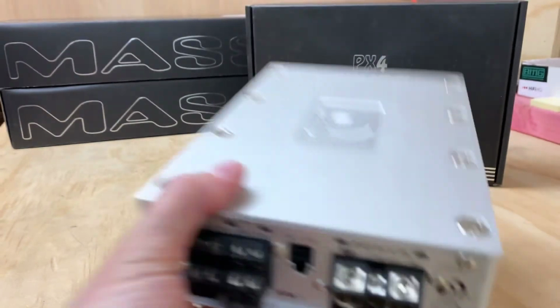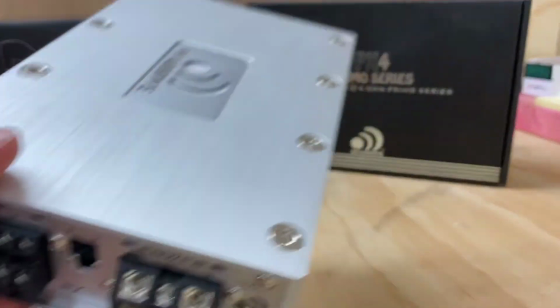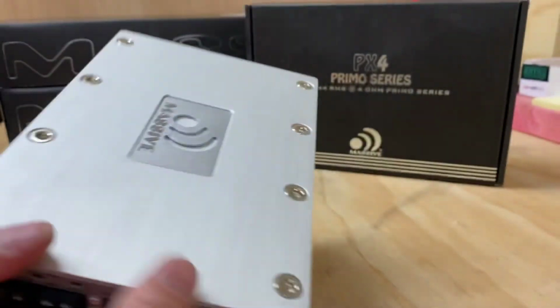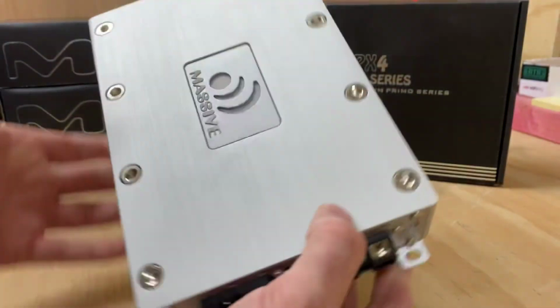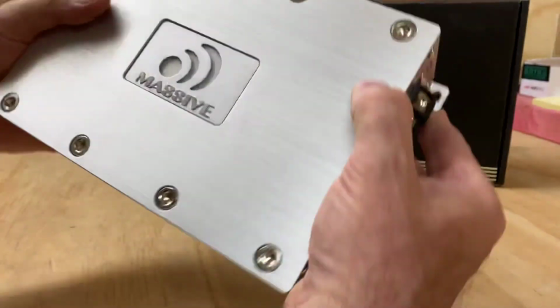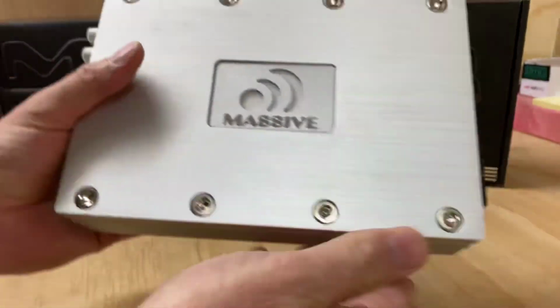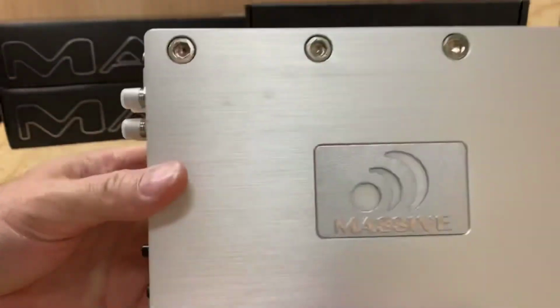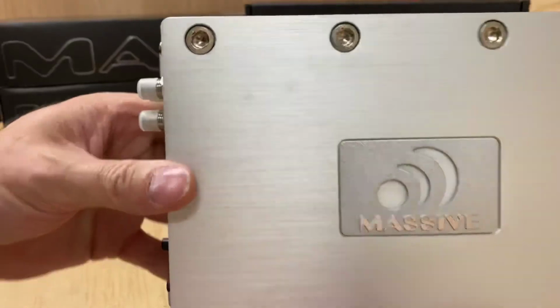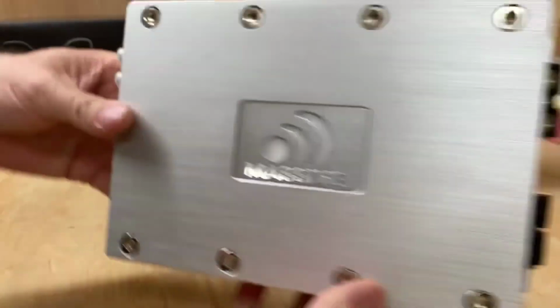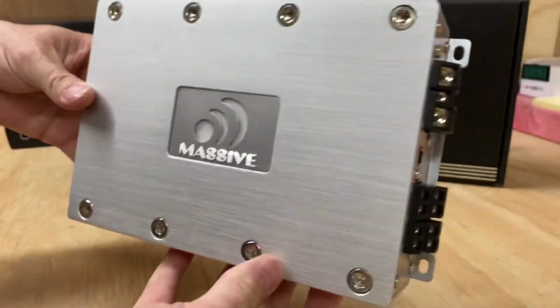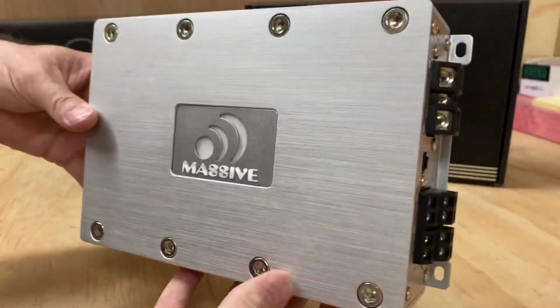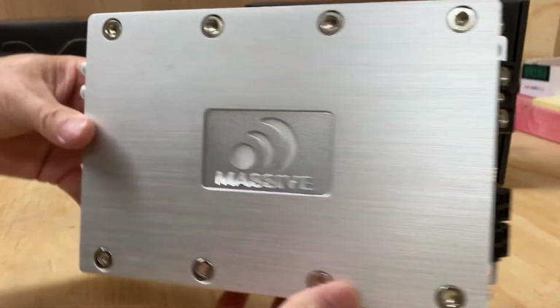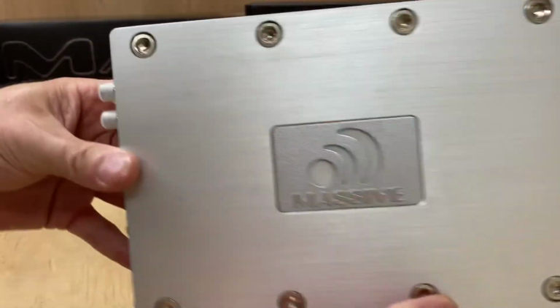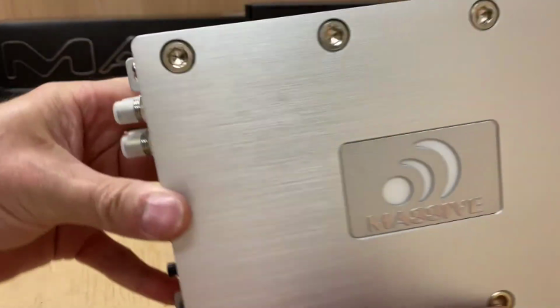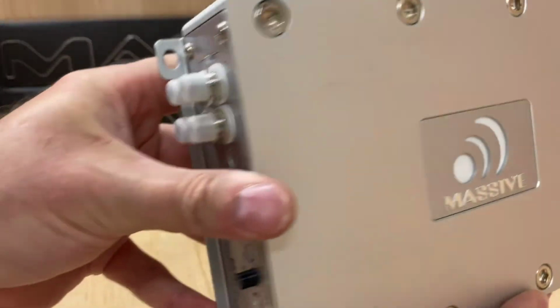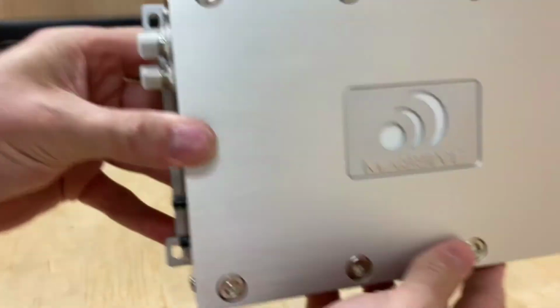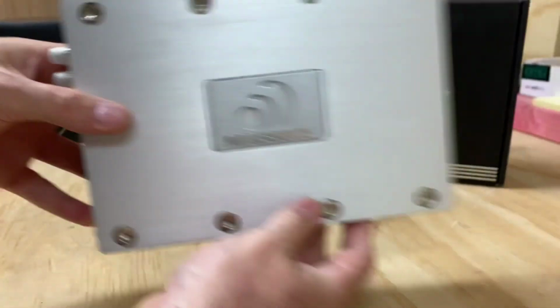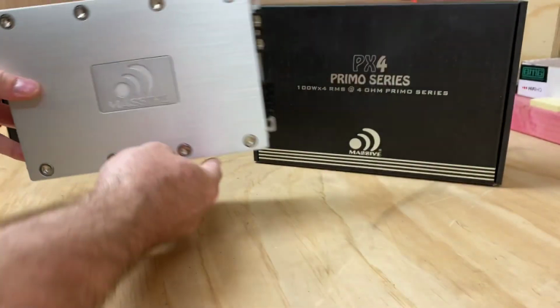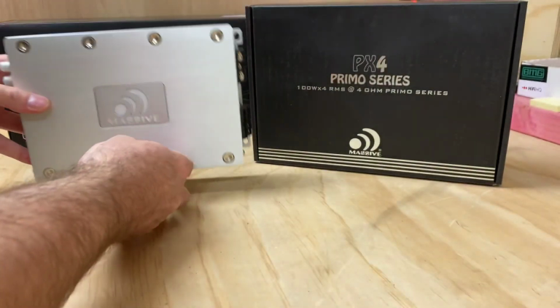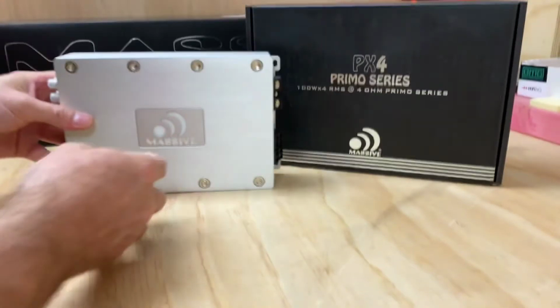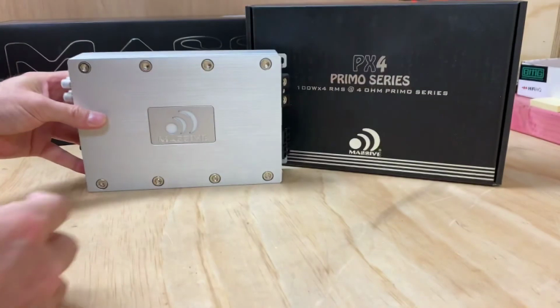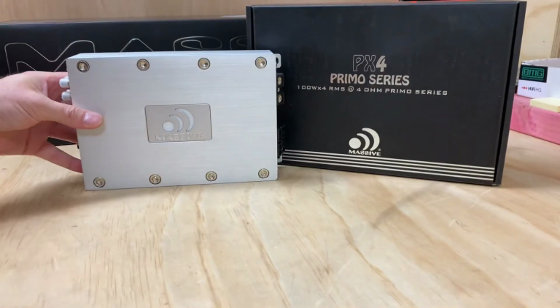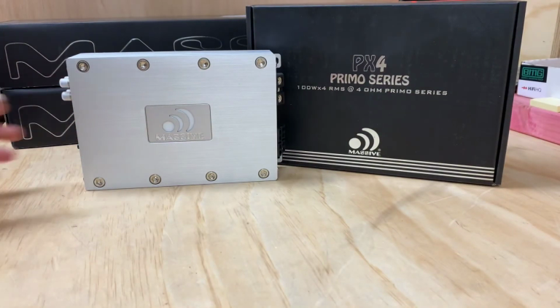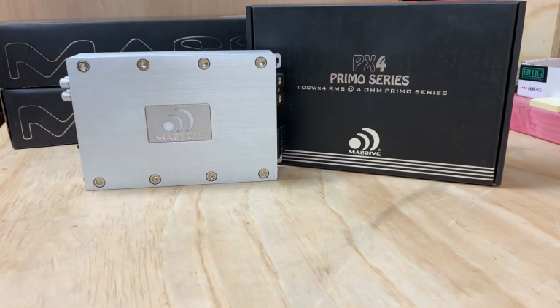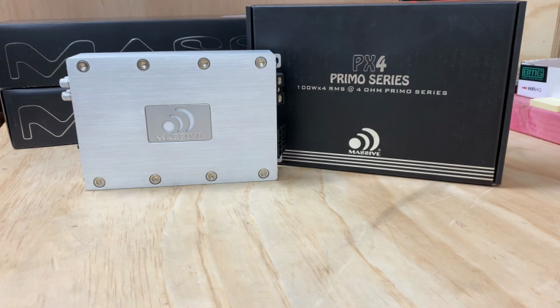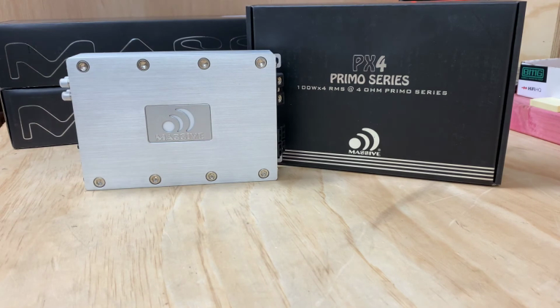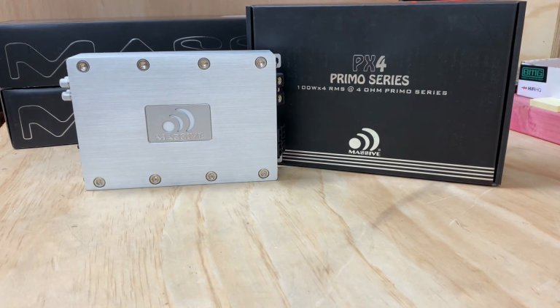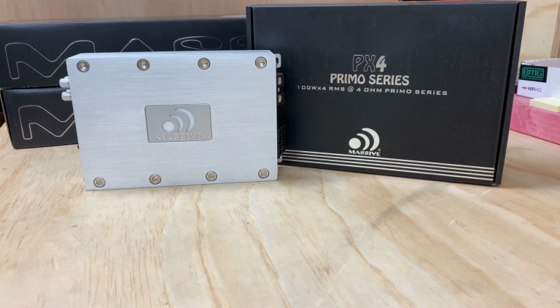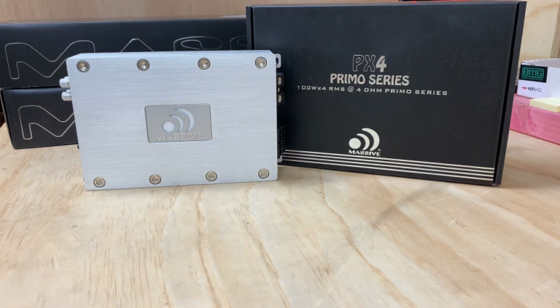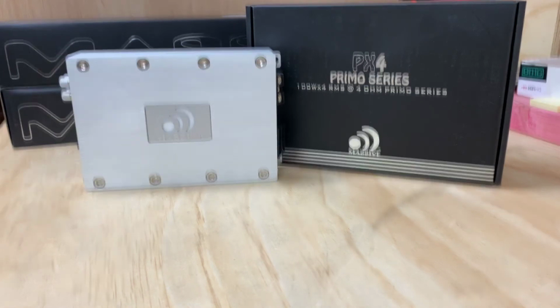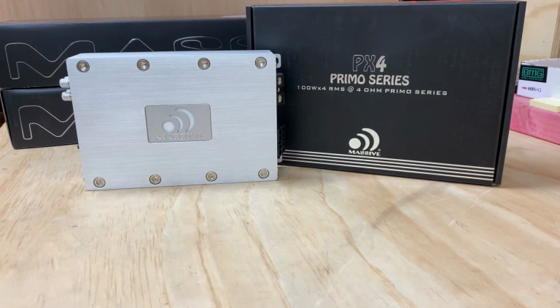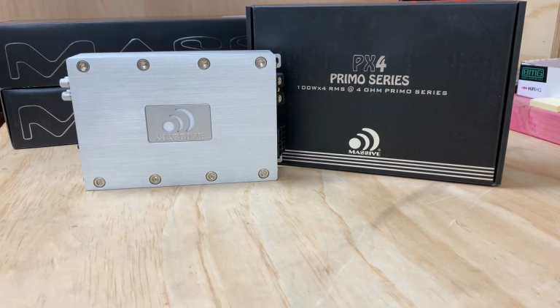All in all, she's a very nice product. It's got a nice bit of weight to it too, so she's quite a well-built amplifier.